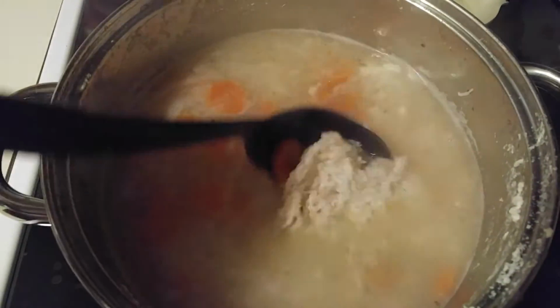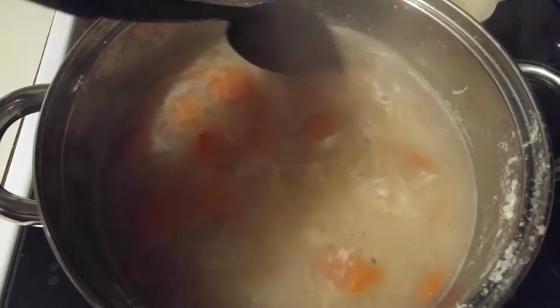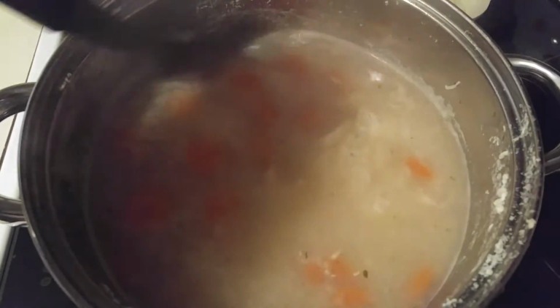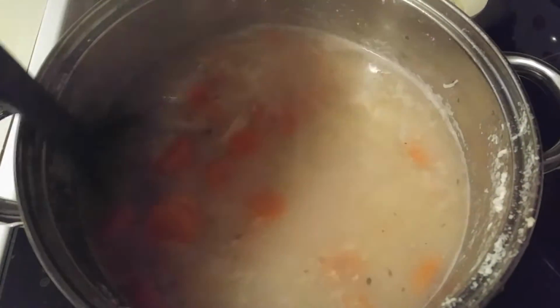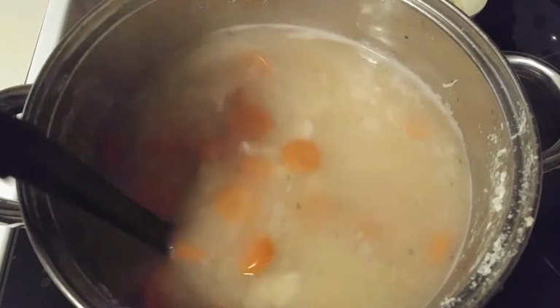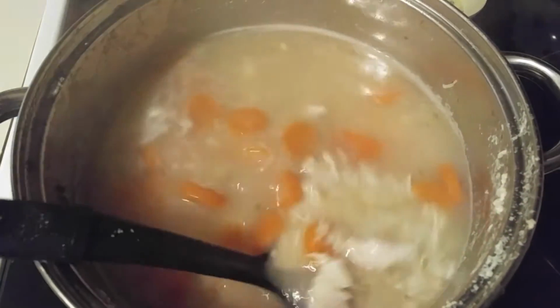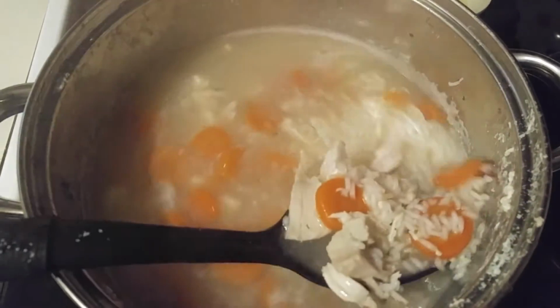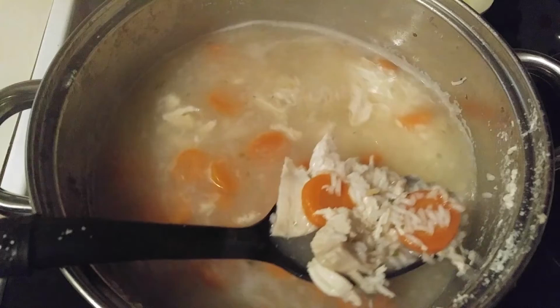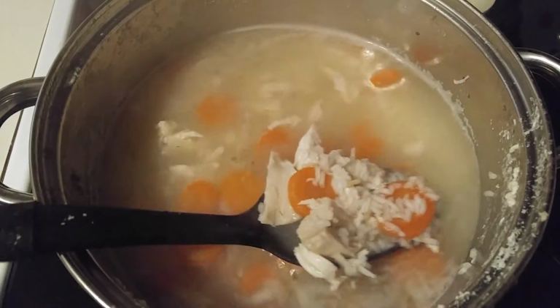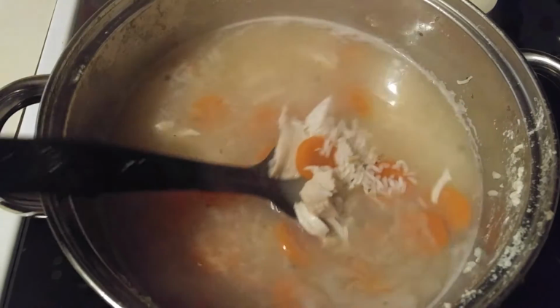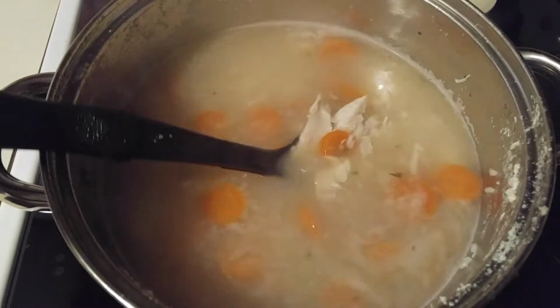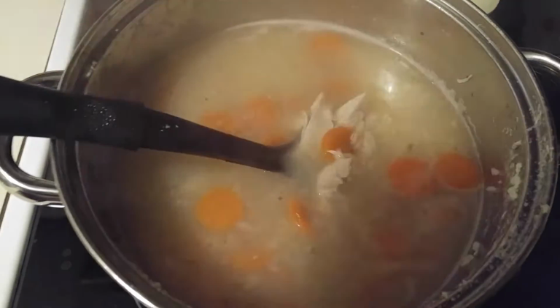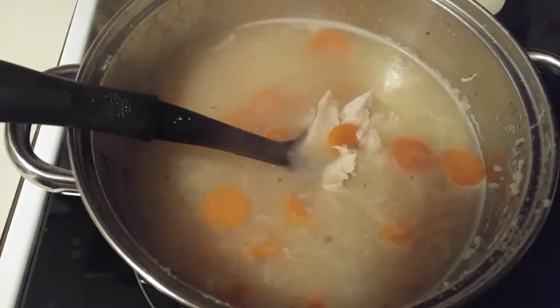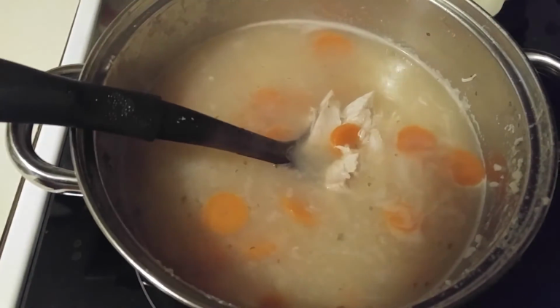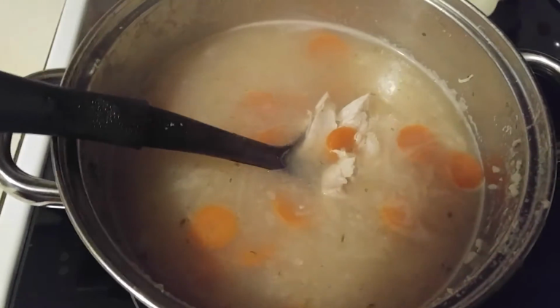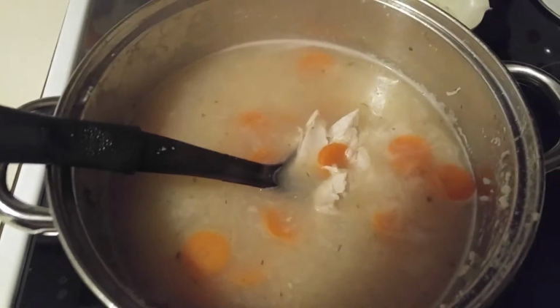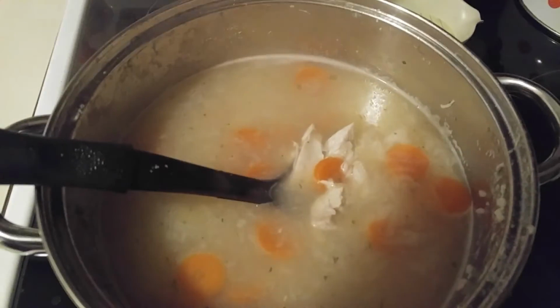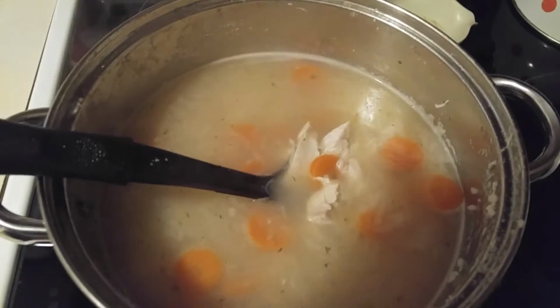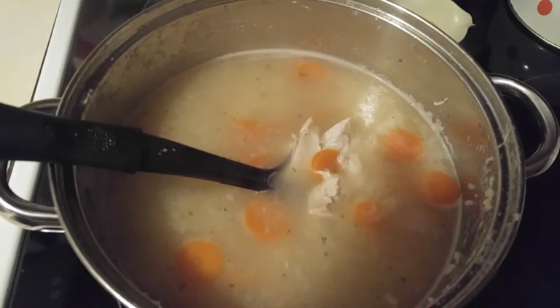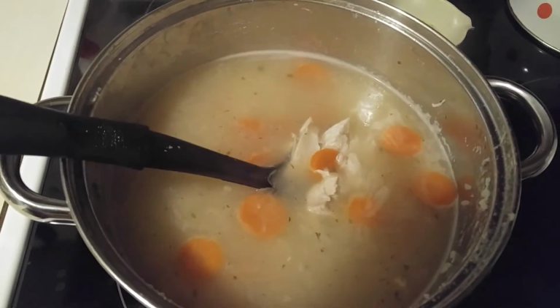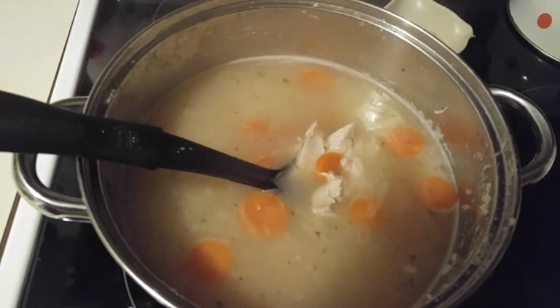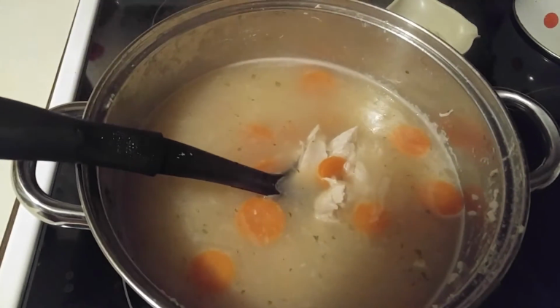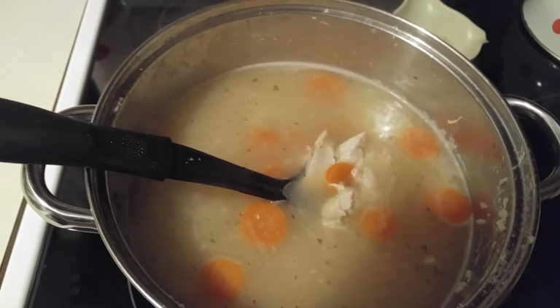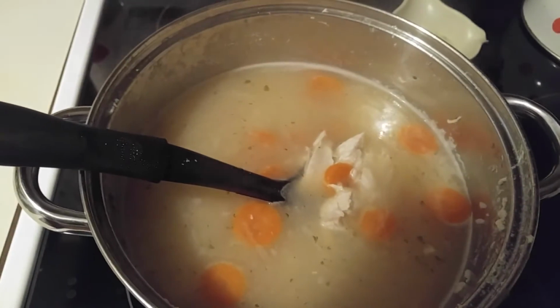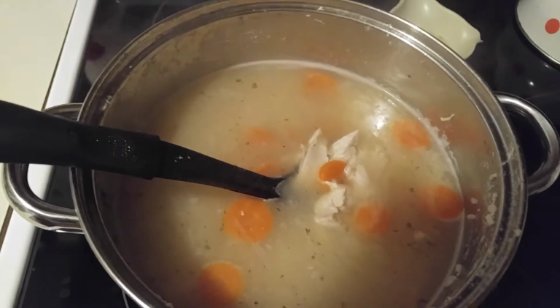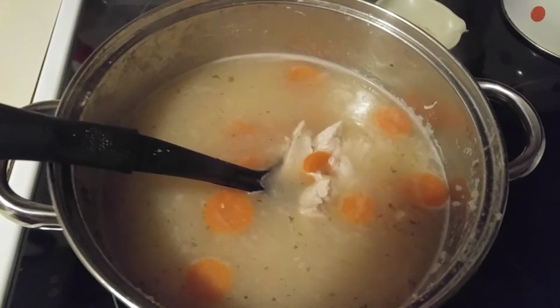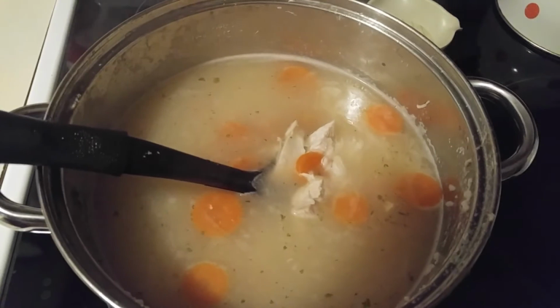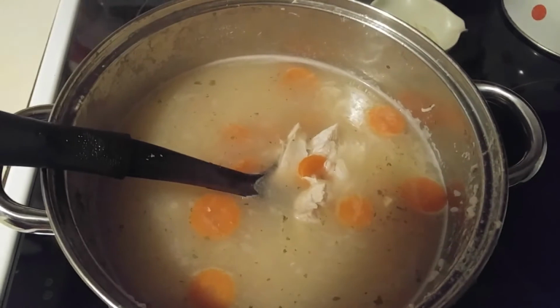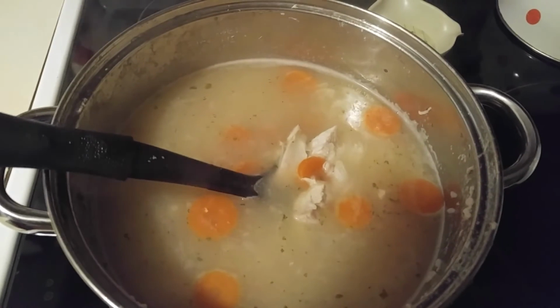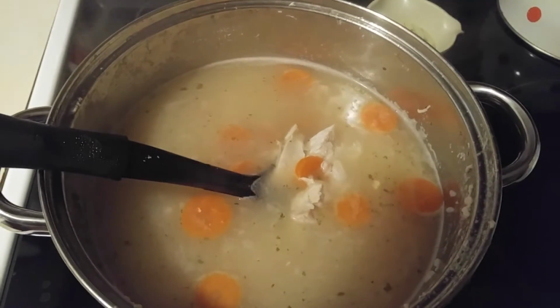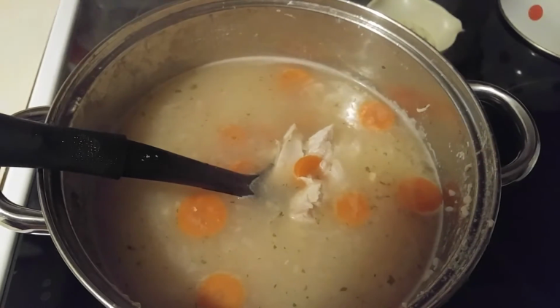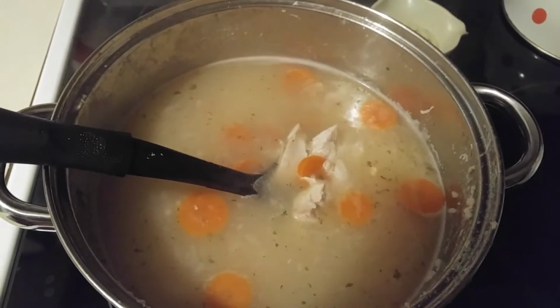So let me get this put in a bowl, served up, and I'll be back.